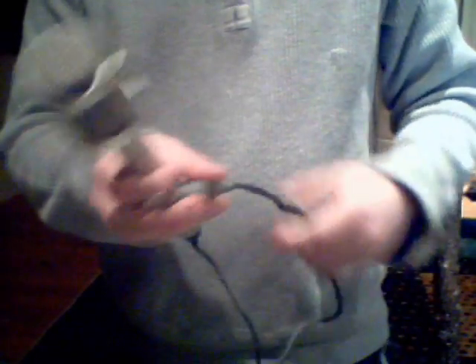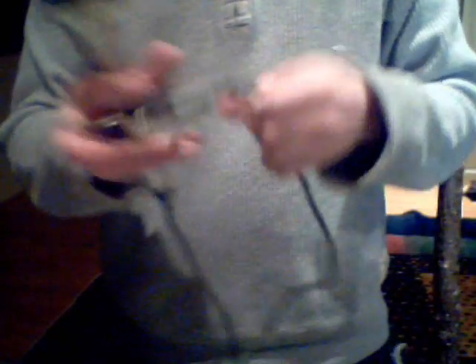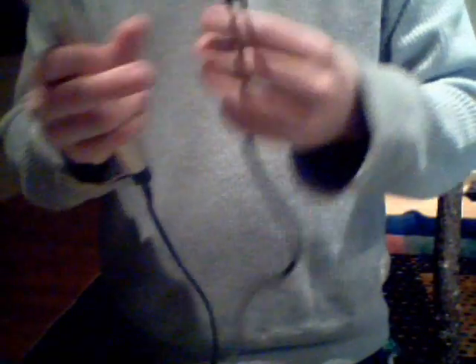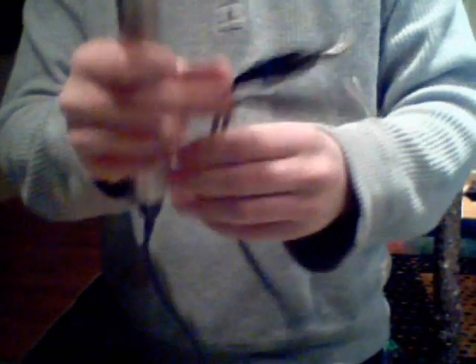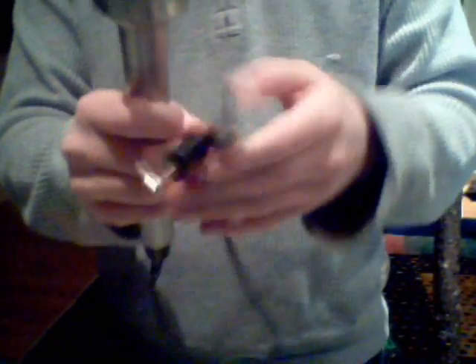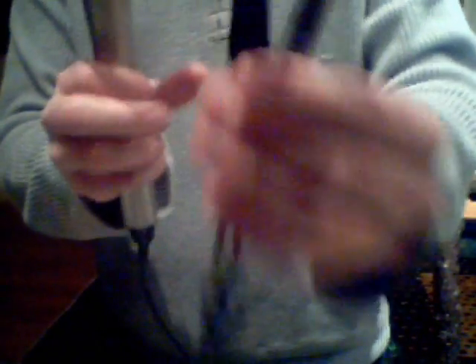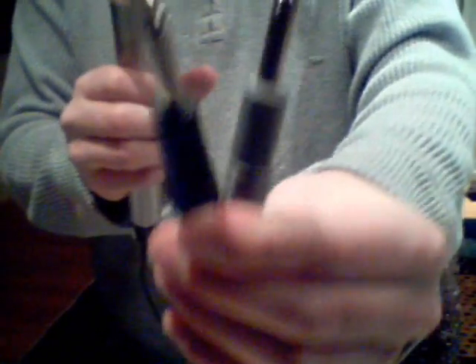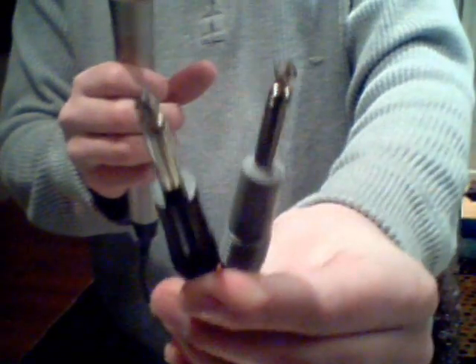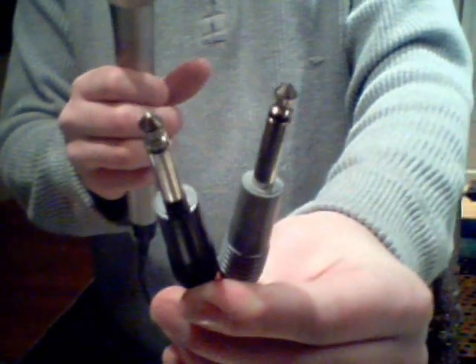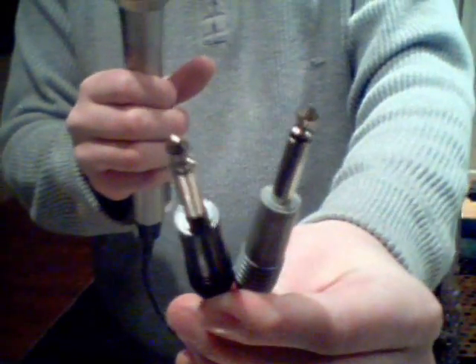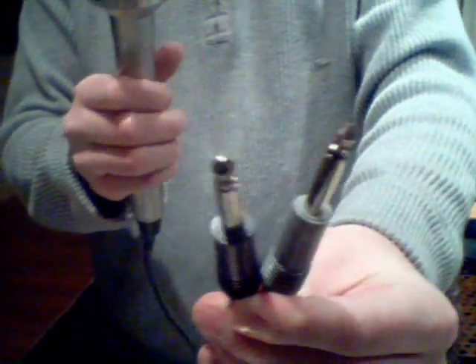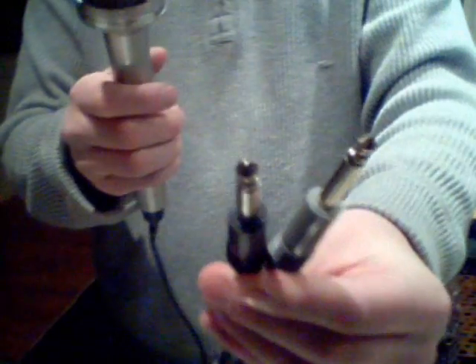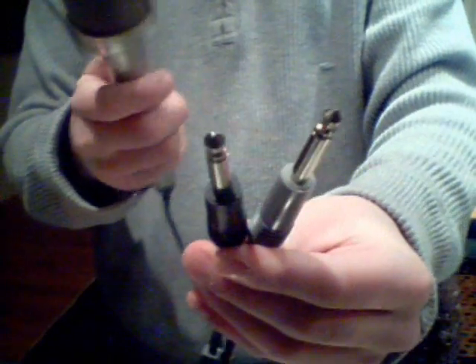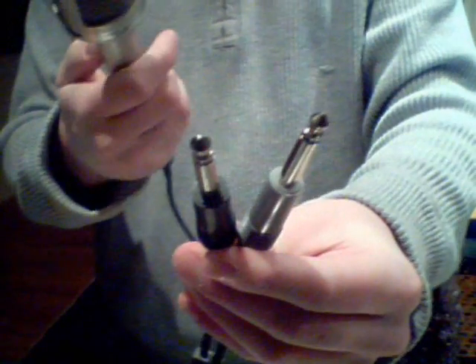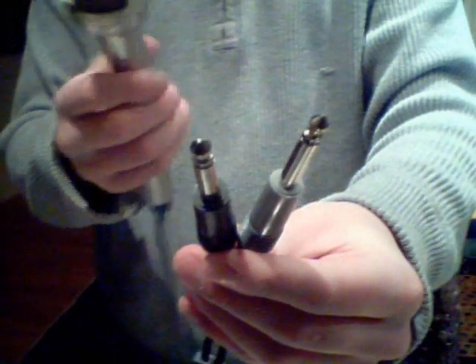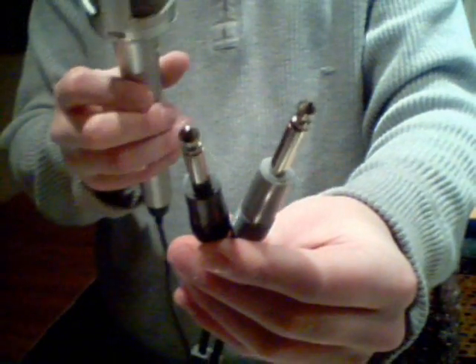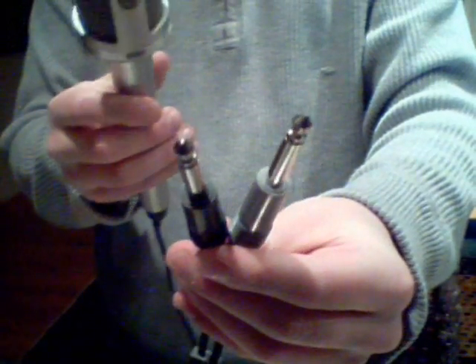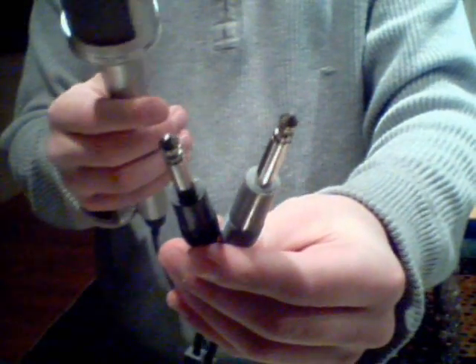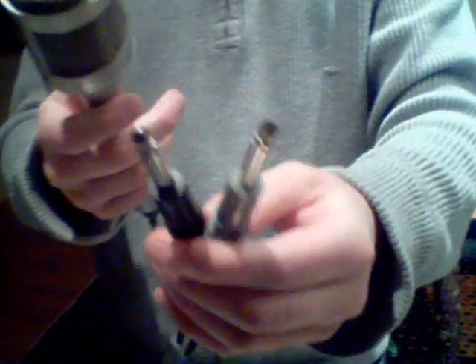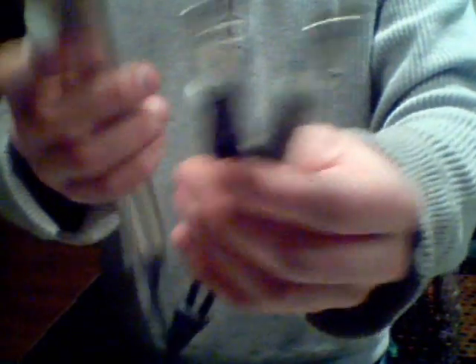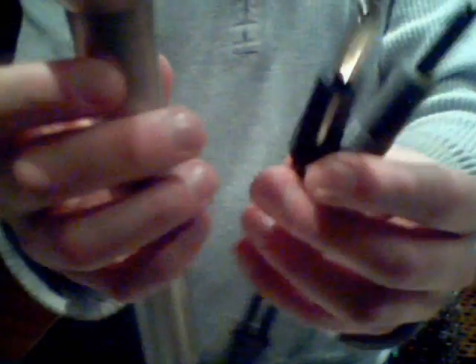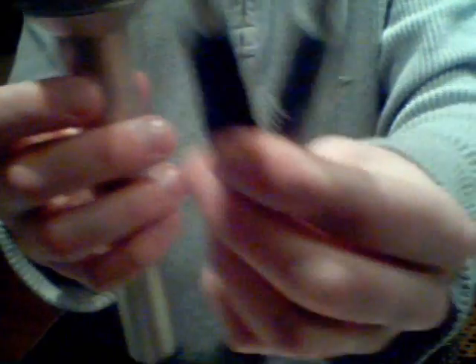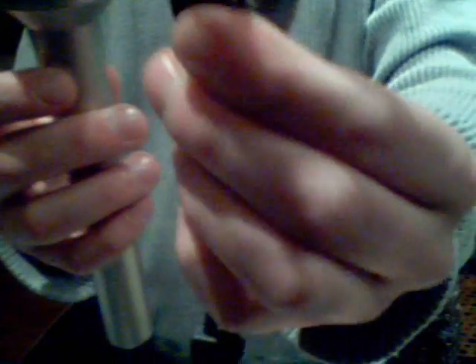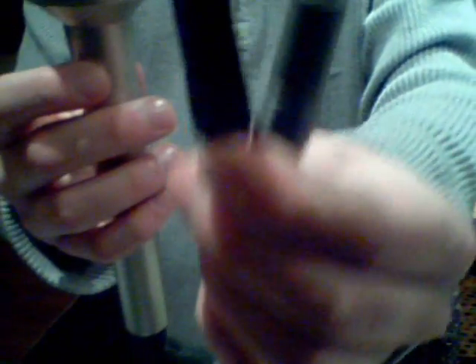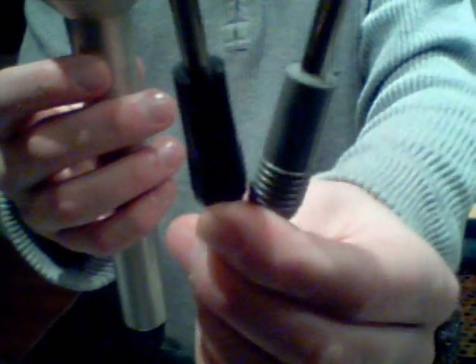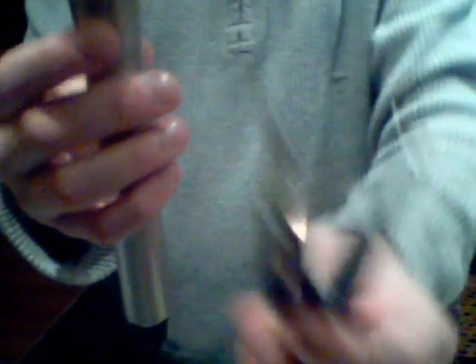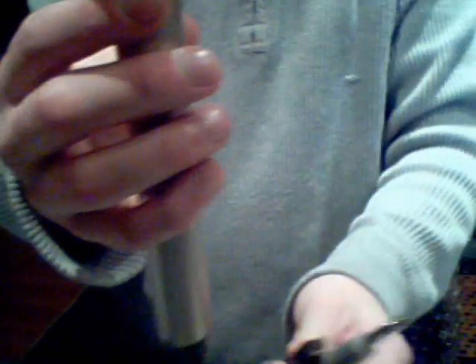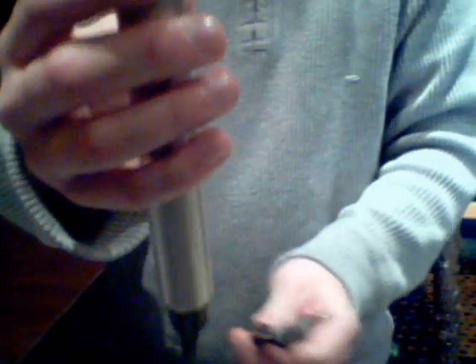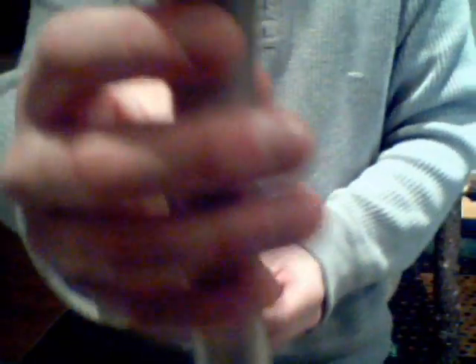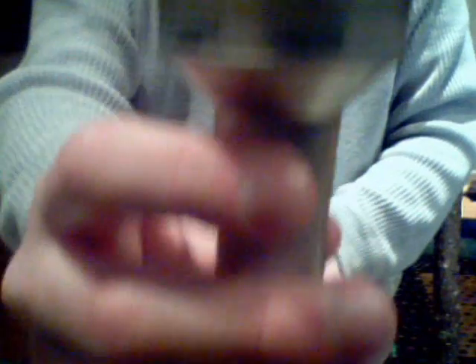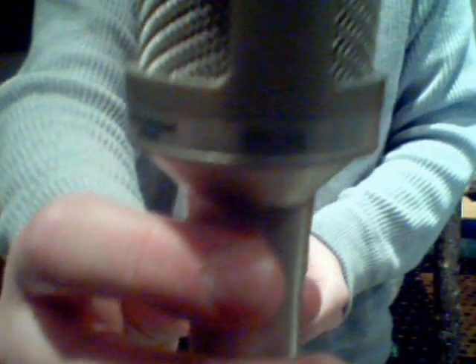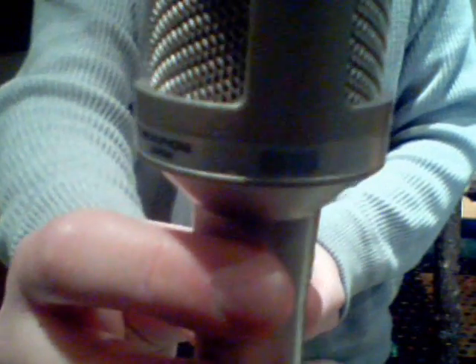The interesting thing is it ends in two mono plugs, and they're color coded on the cord as well as for each pickup on the microphone, which is kind of cool.